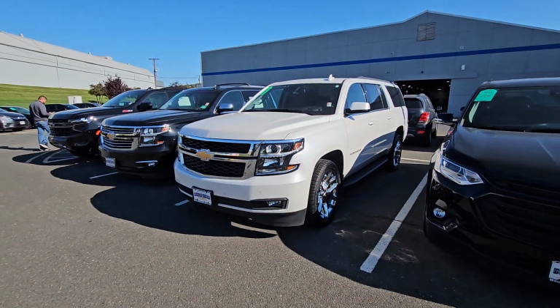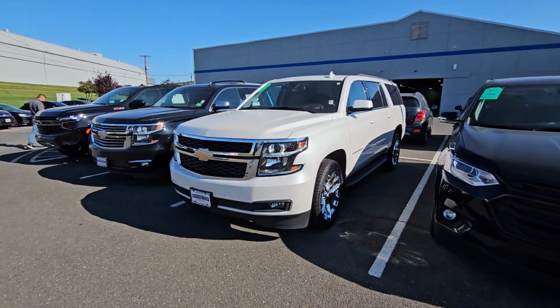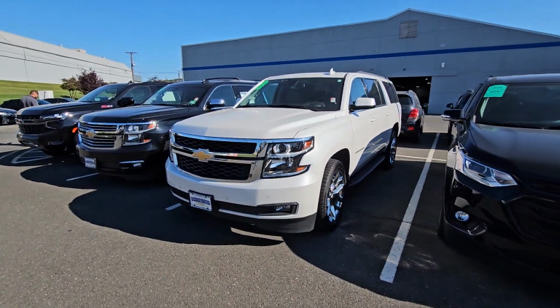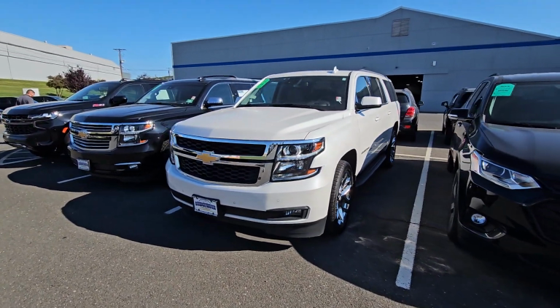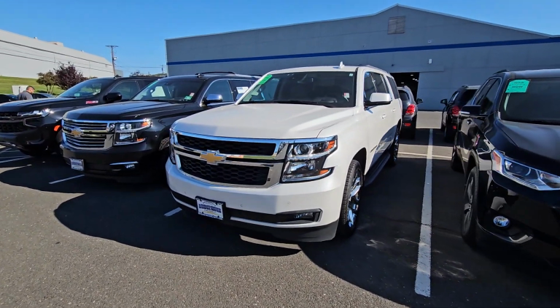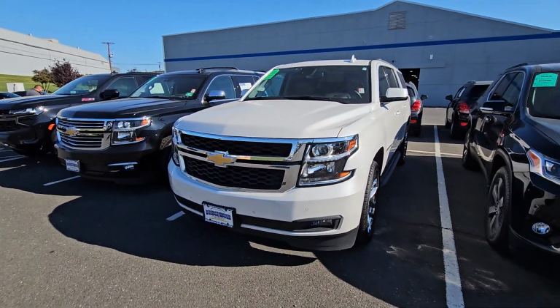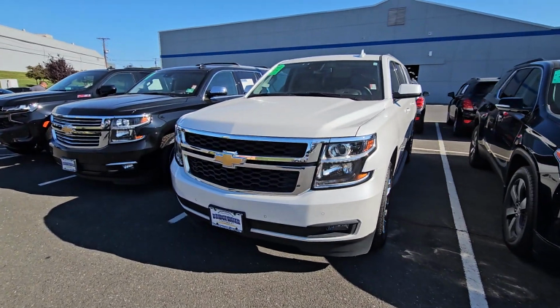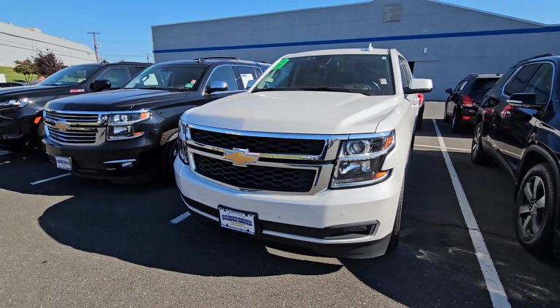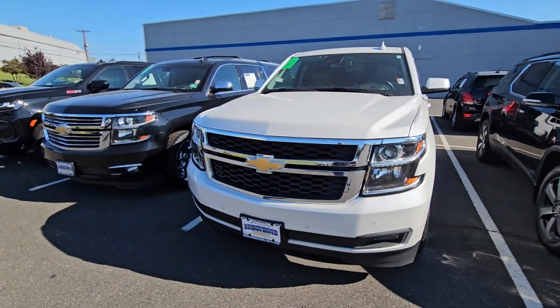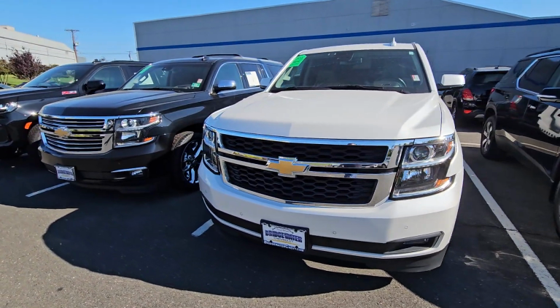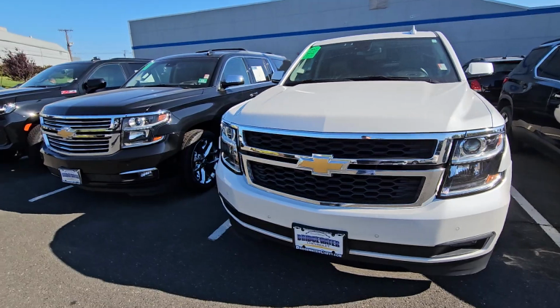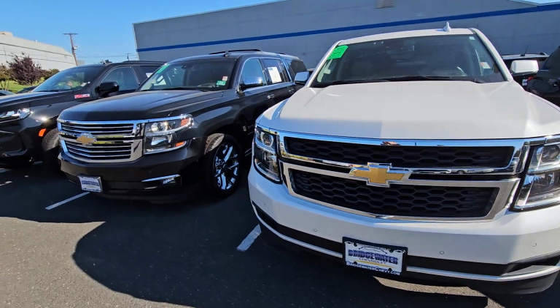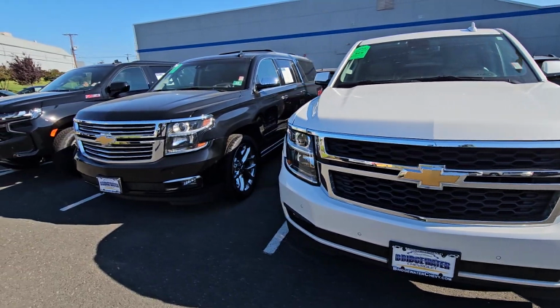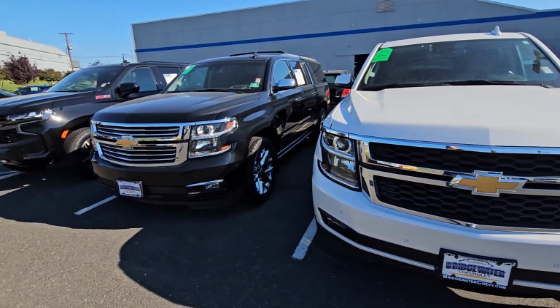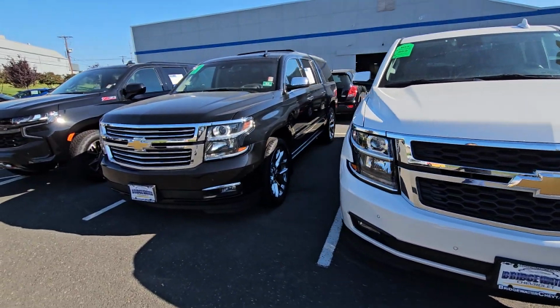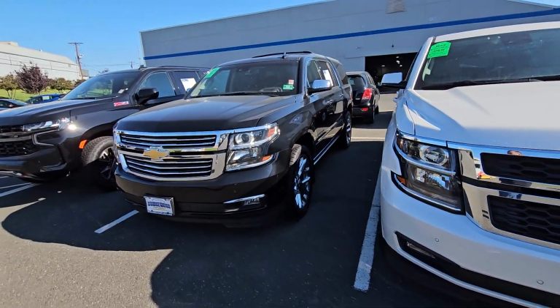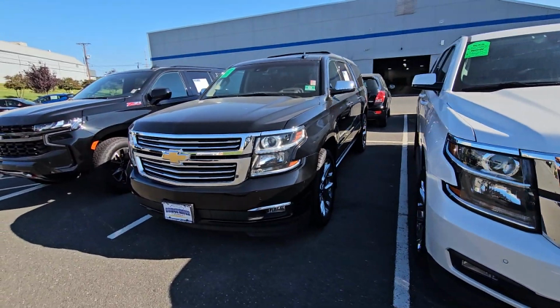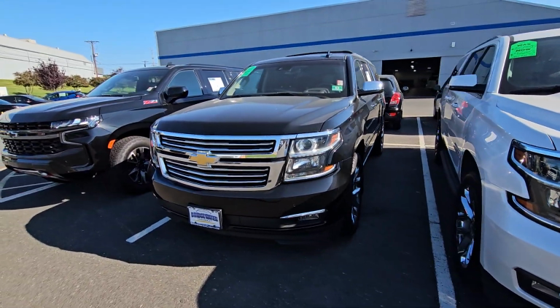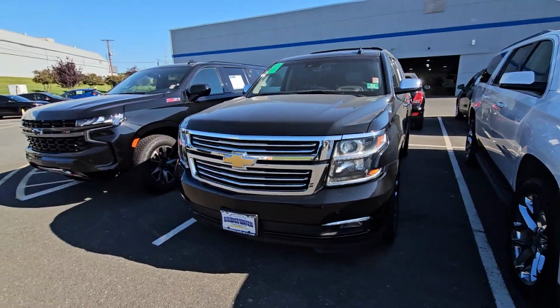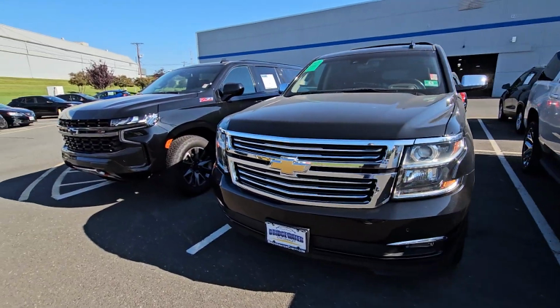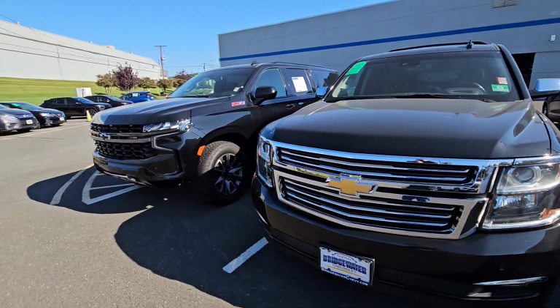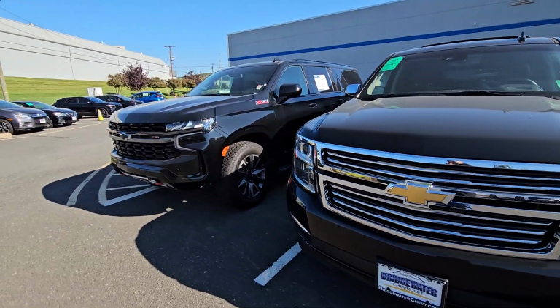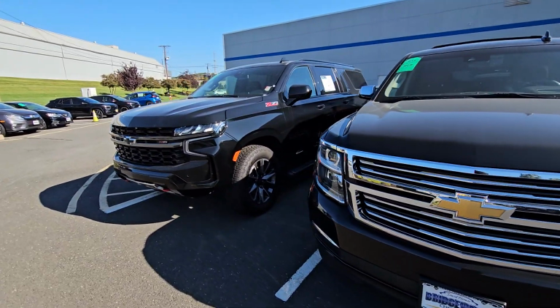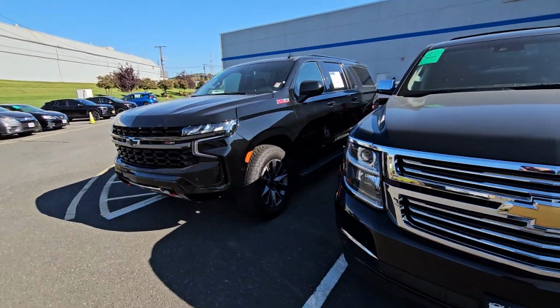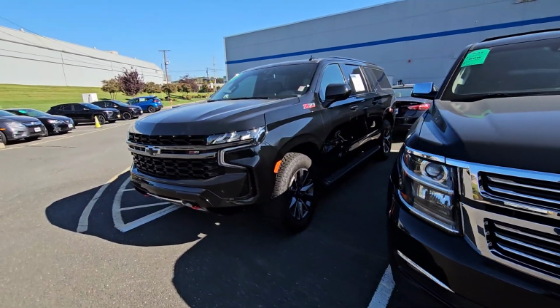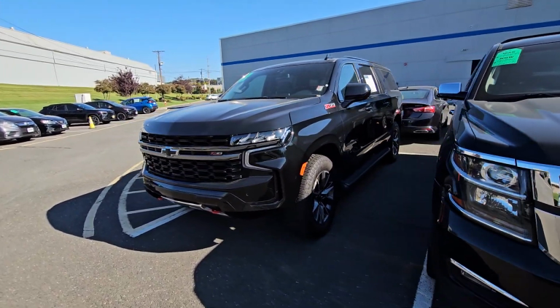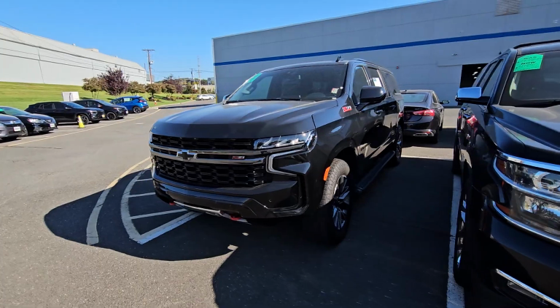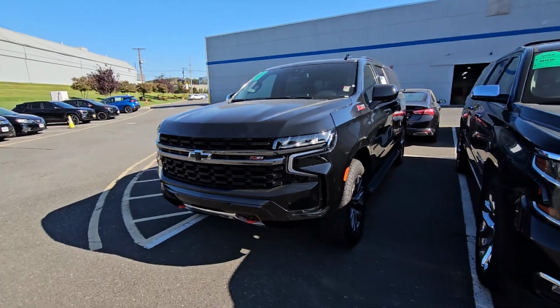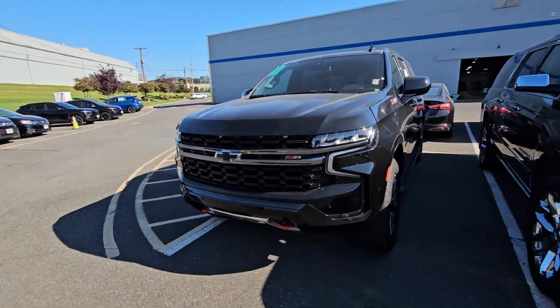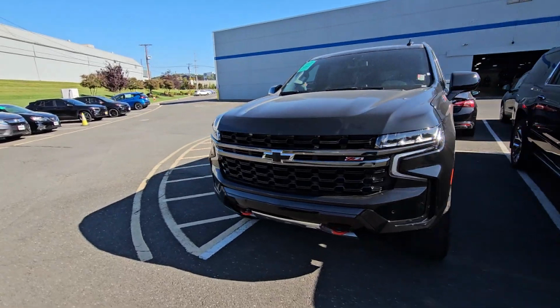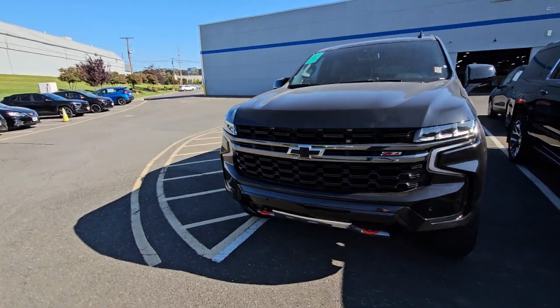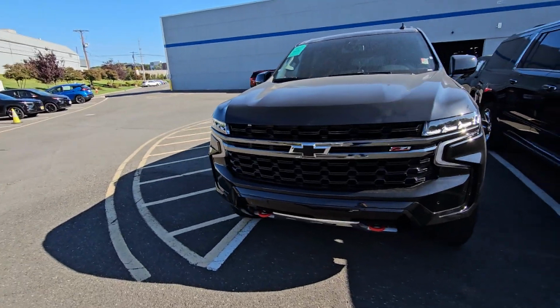Hi Bernice, good morning. Saeed Nakfi here at Bridgewater Chevrolet. Just want to show you some of our Suburbans in stock. Luckily I do have some here available. Take a look.